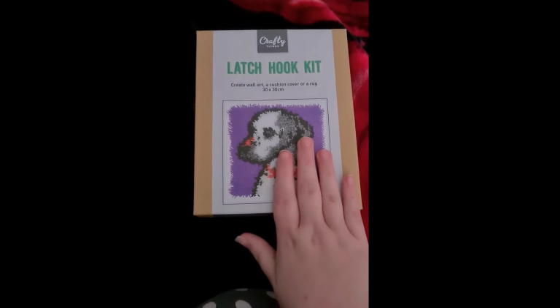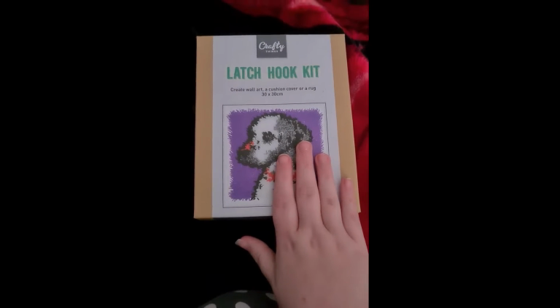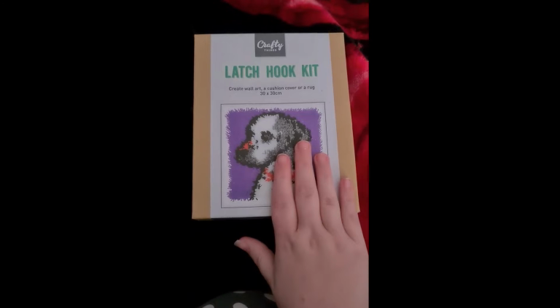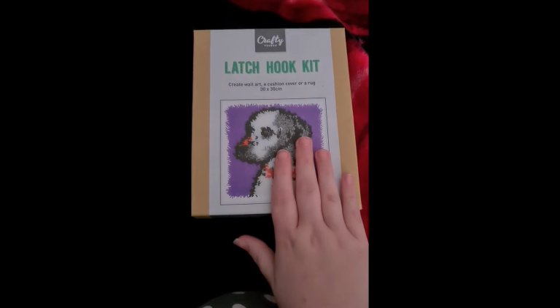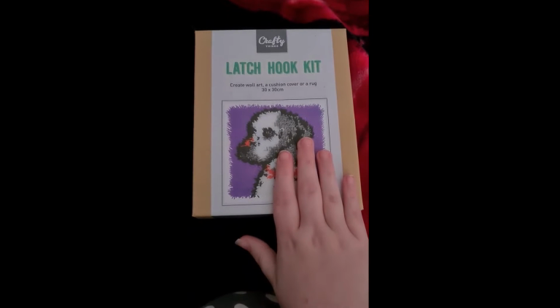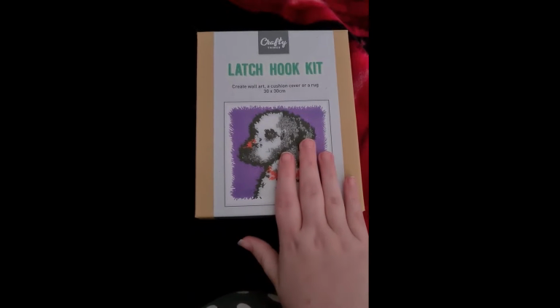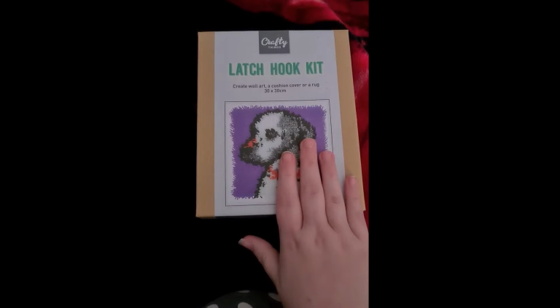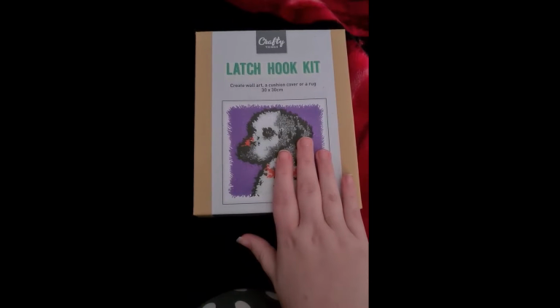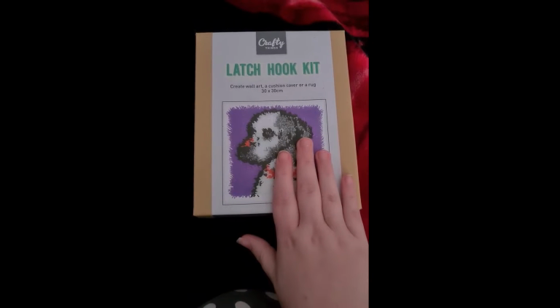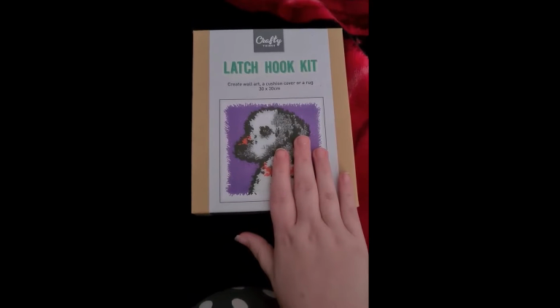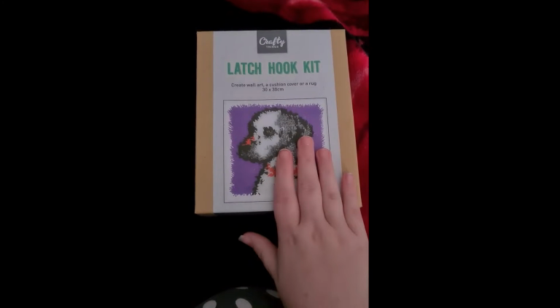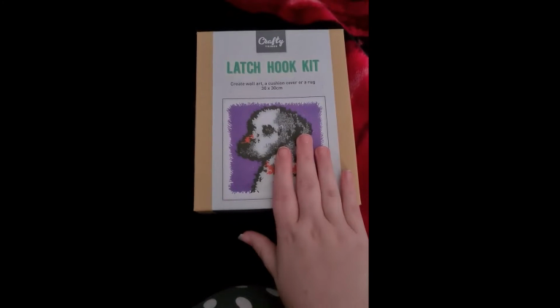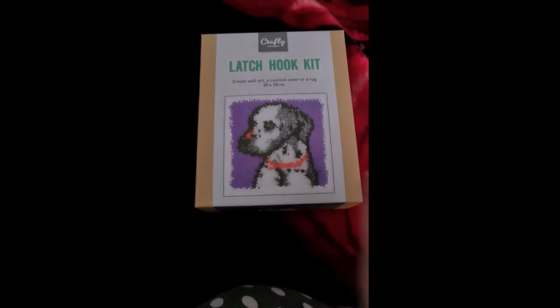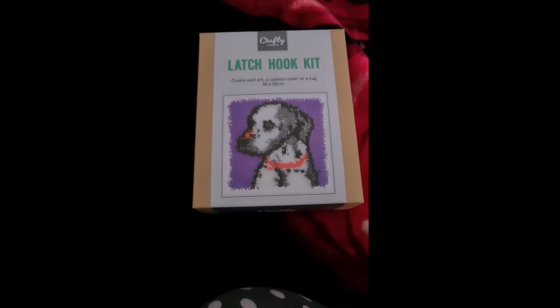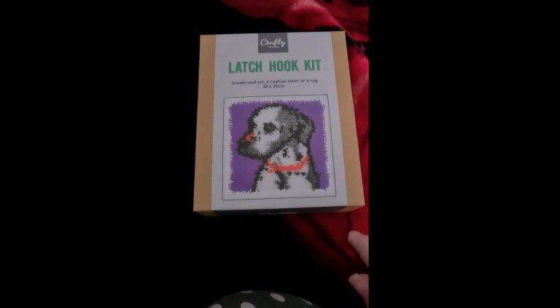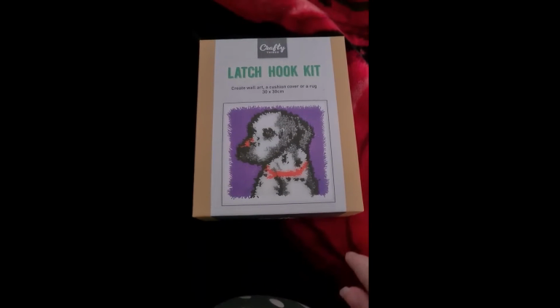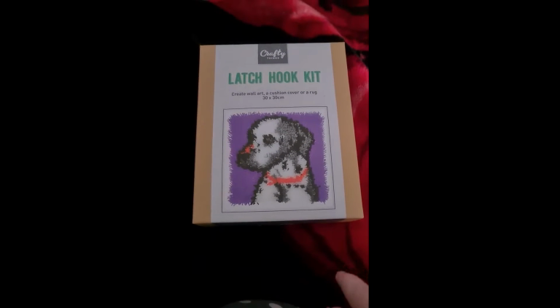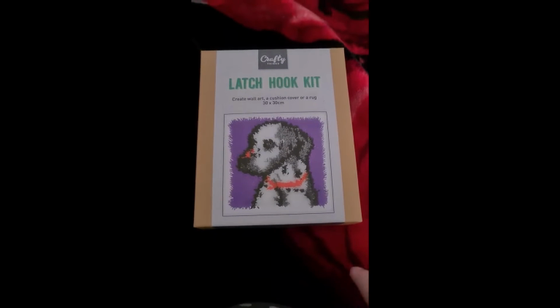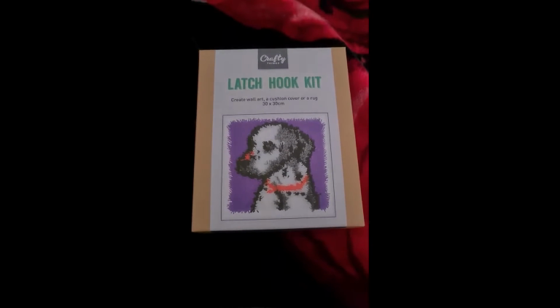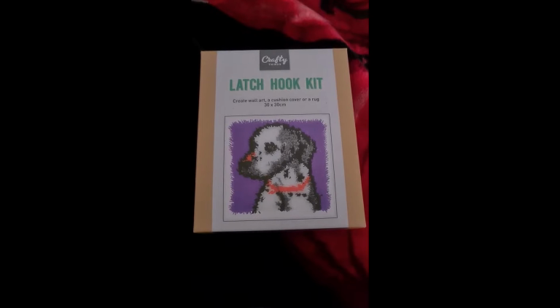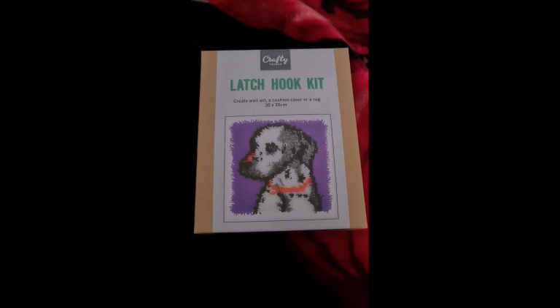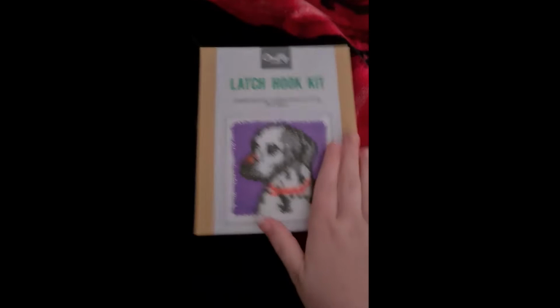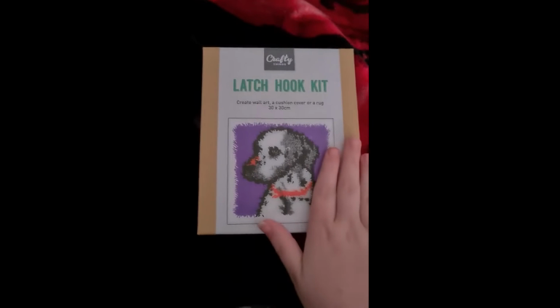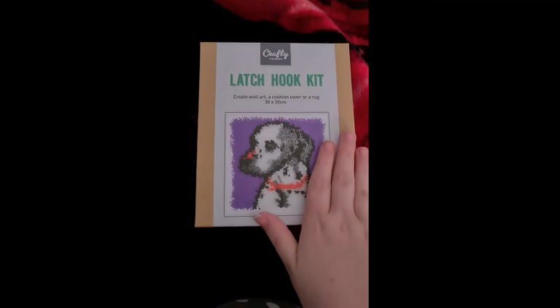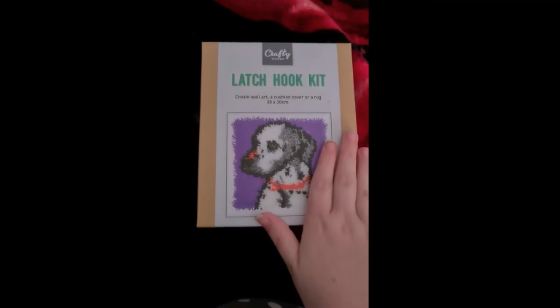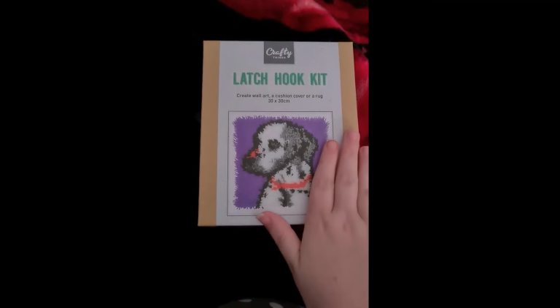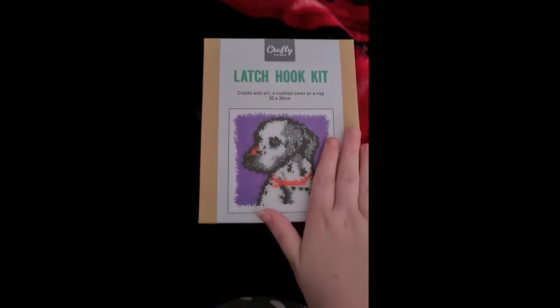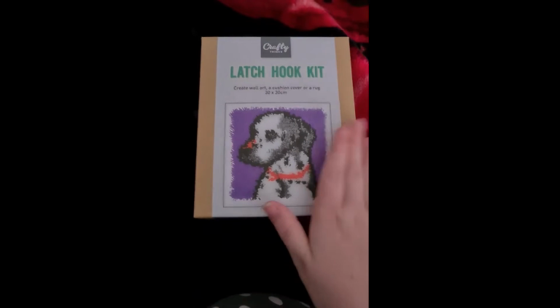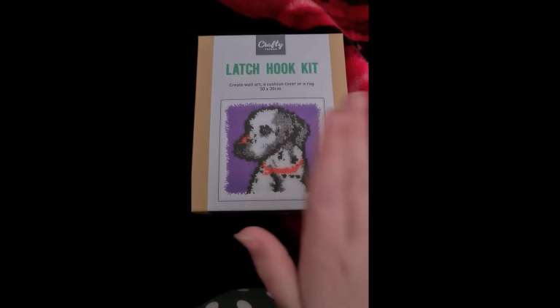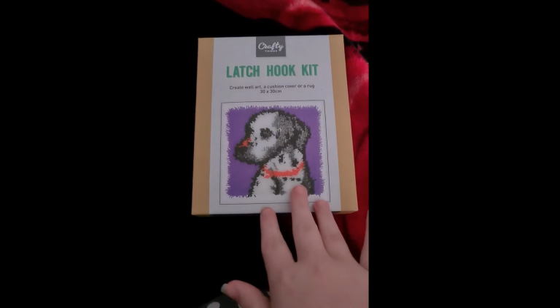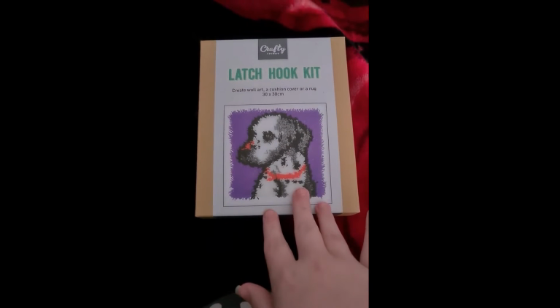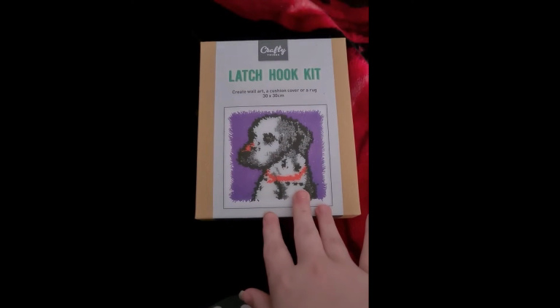I picked this up in Home Bargains — it was £4.99 for those of you that are in the UK. I'm going to give it a go and see how it goes, so we're going to open up the box.